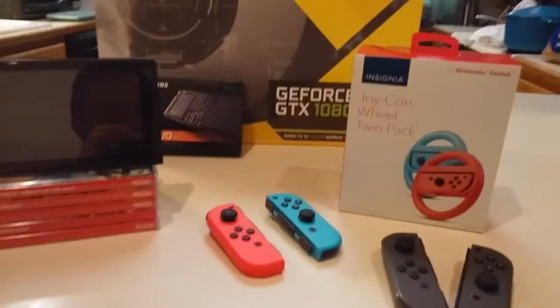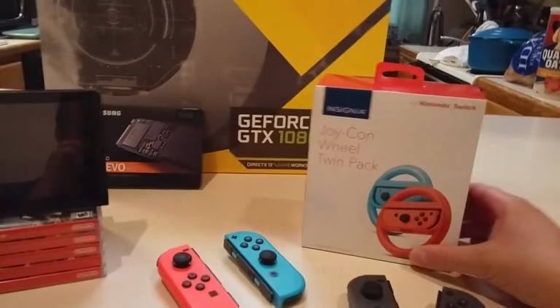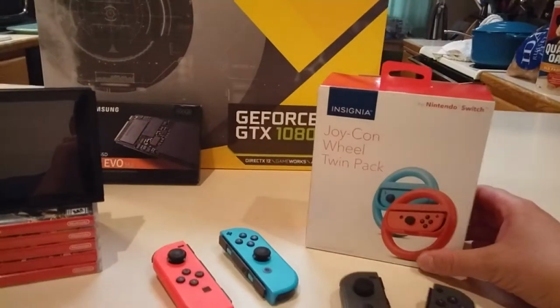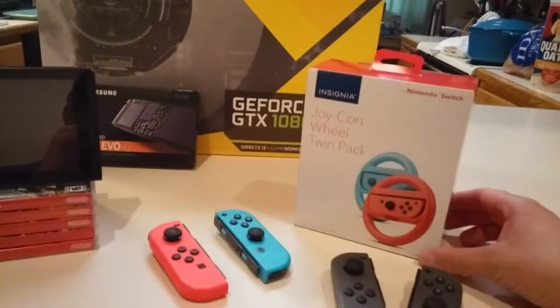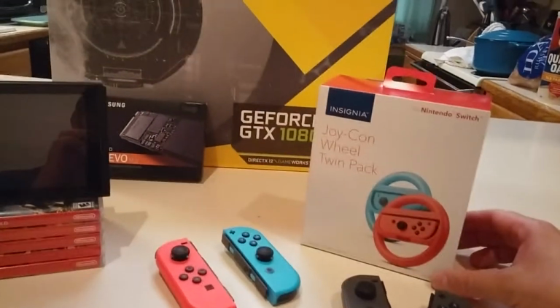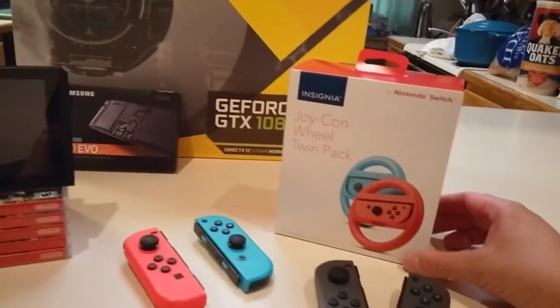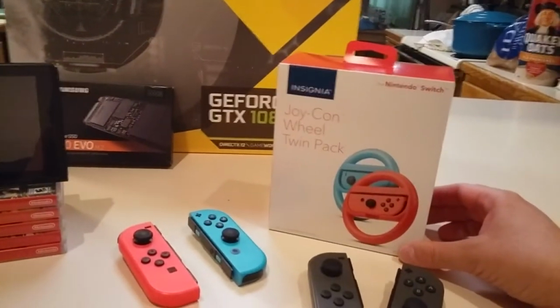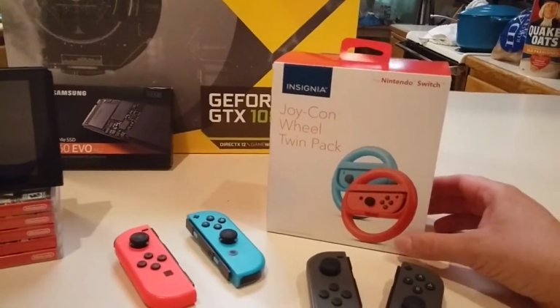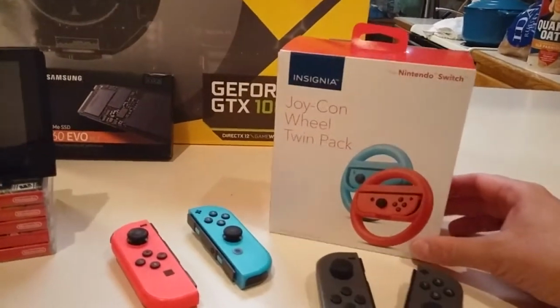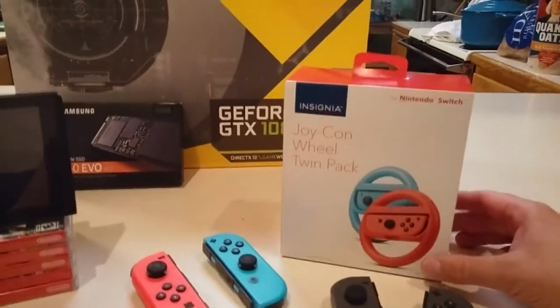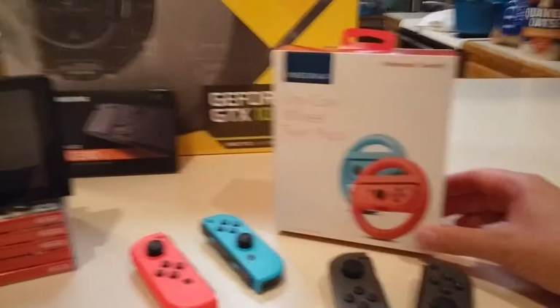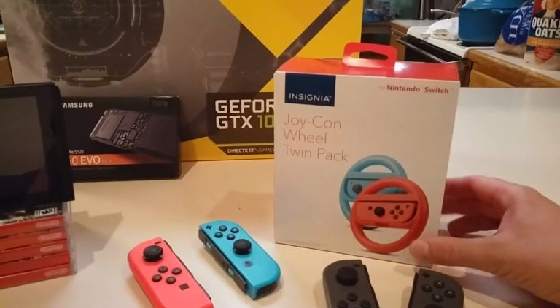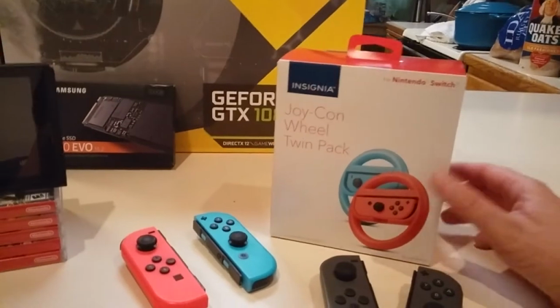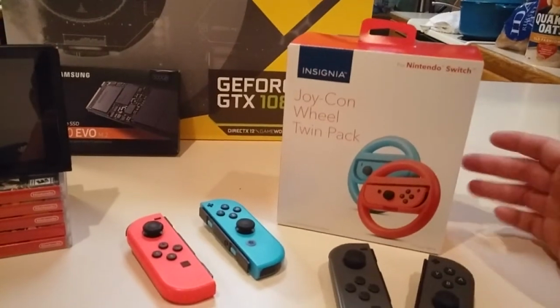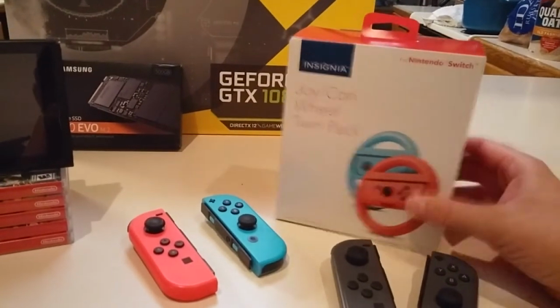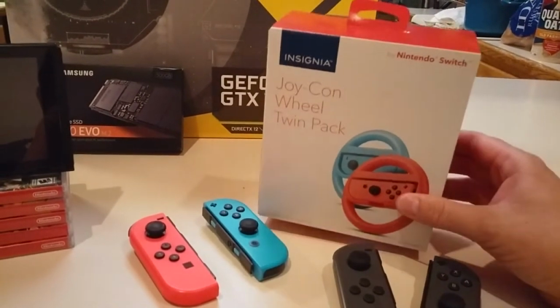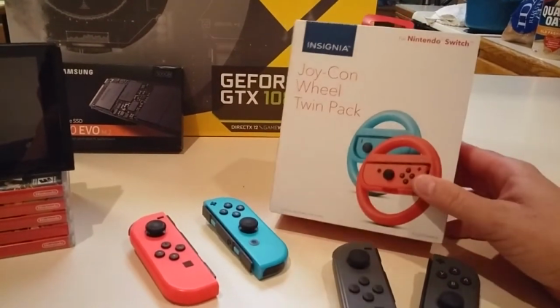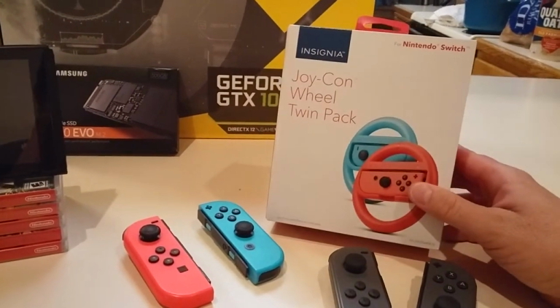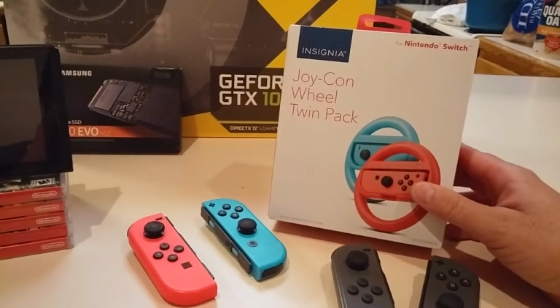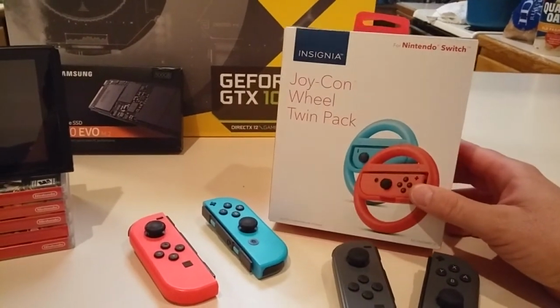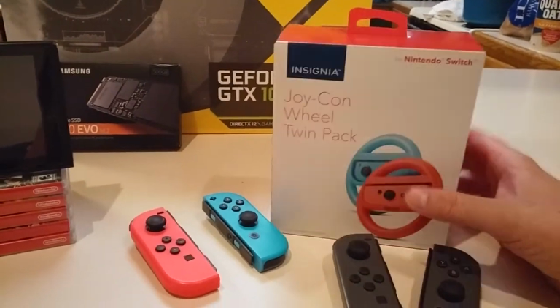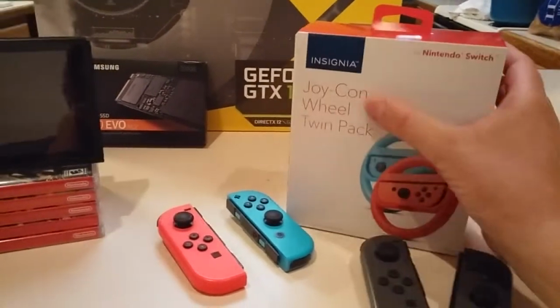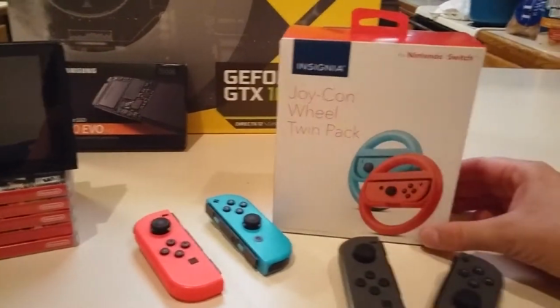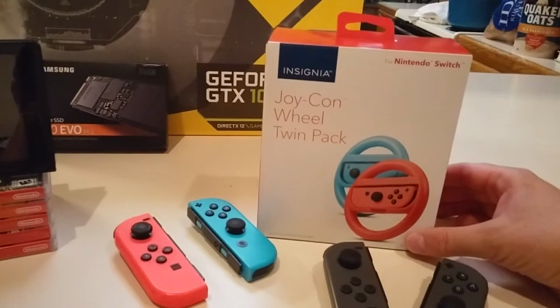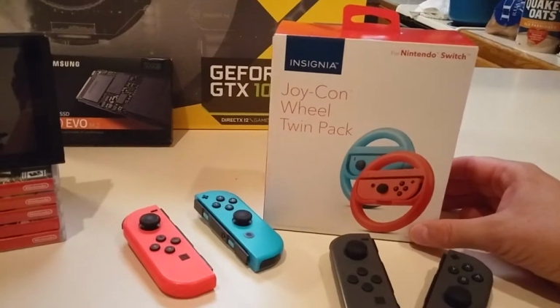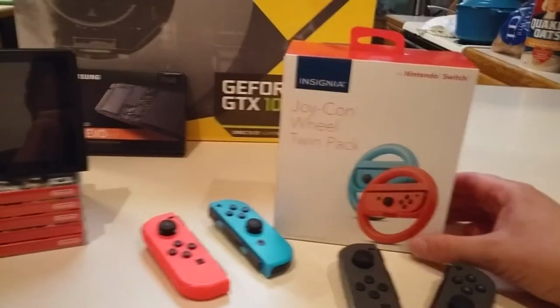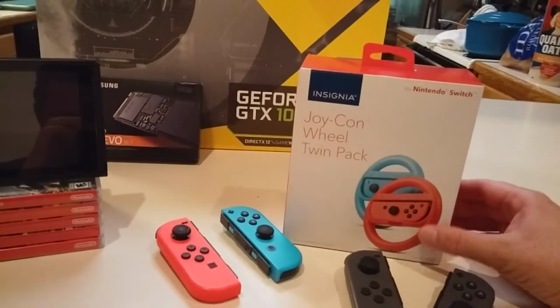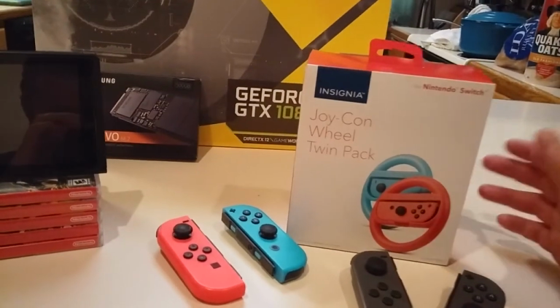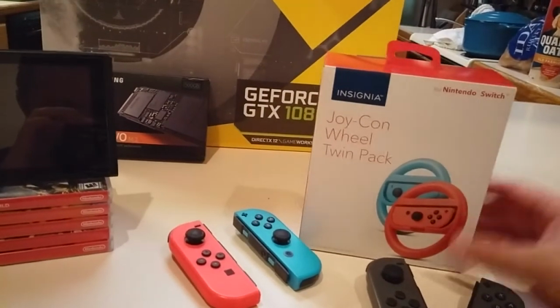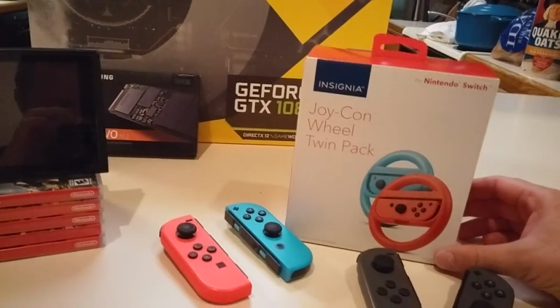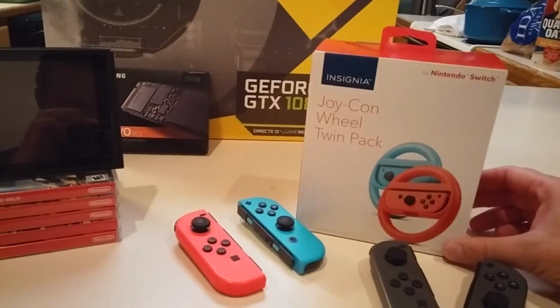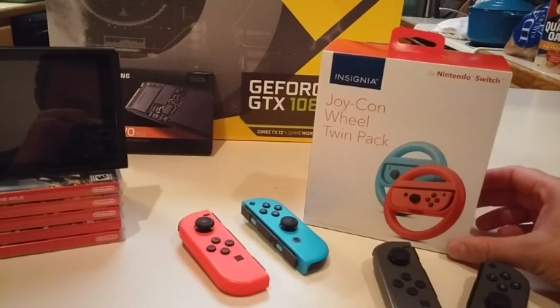Hey, Milmo Maggins. I thought I'd just do a quick unboxing and look at these Joy-Con wheels from Best Buy. Insignia is like Best Buy's house brand, I guess. I'll just open them up.